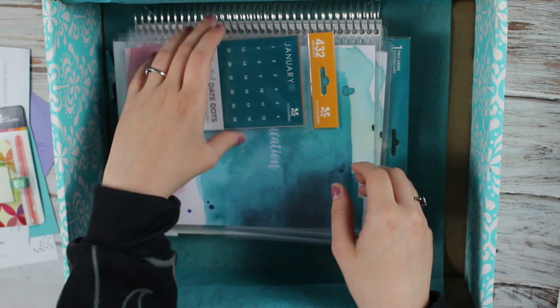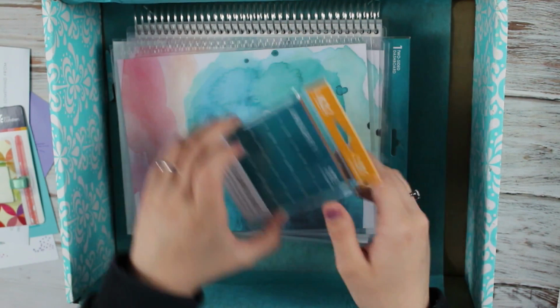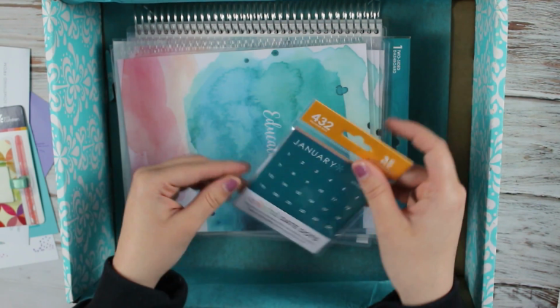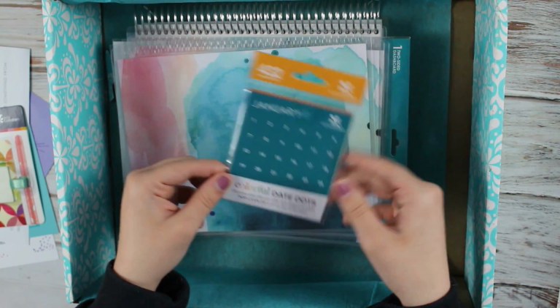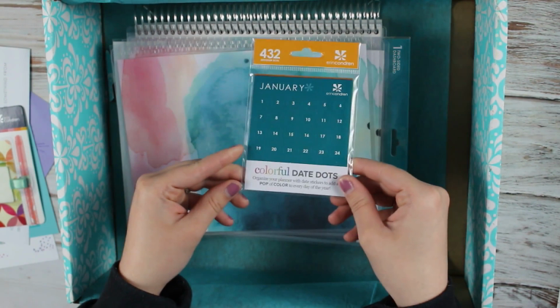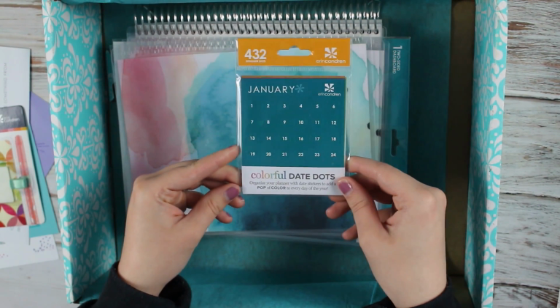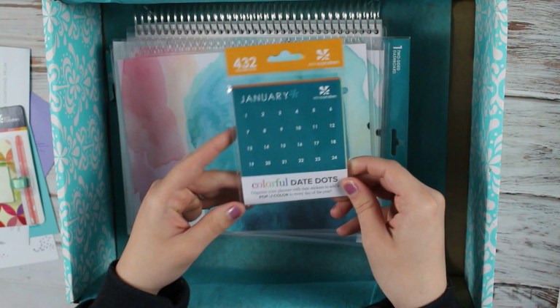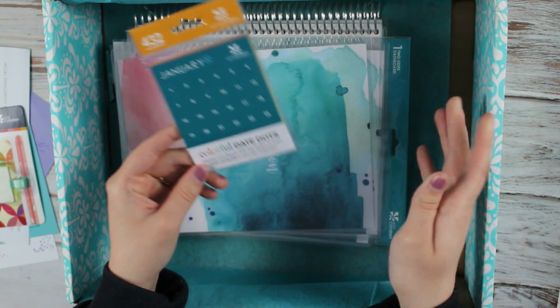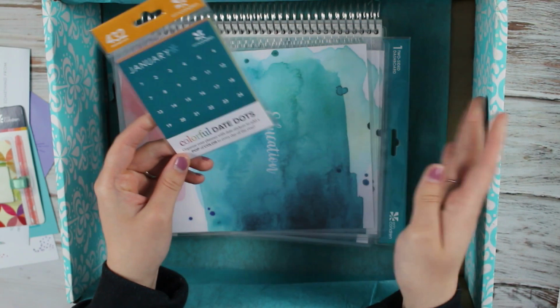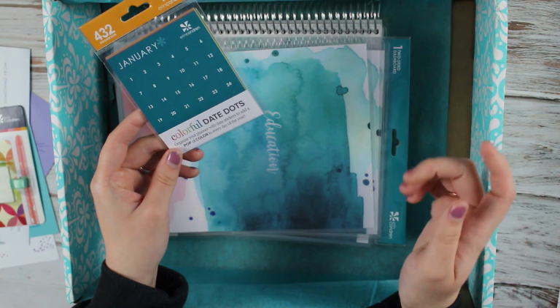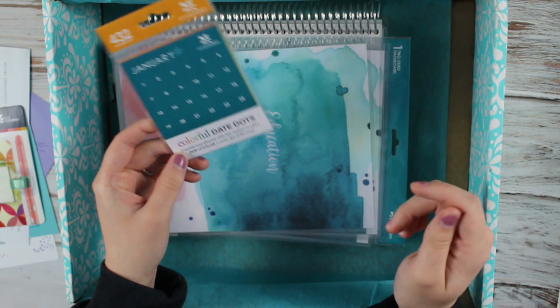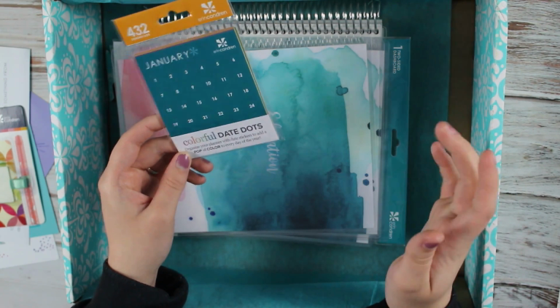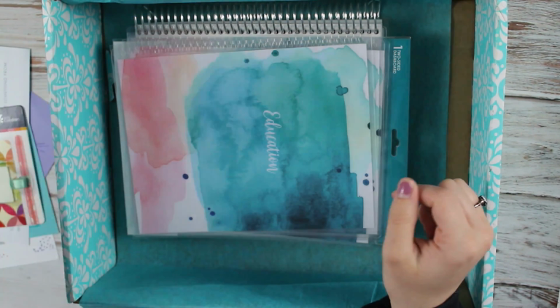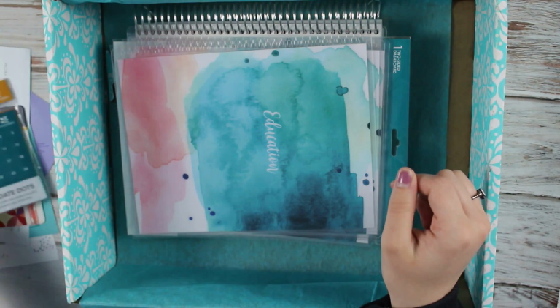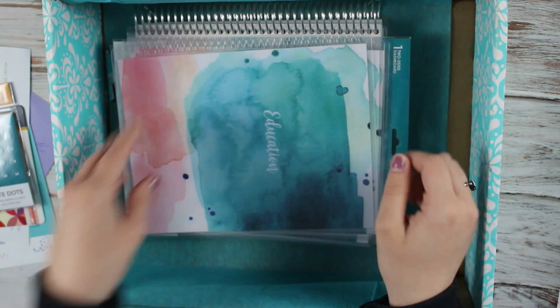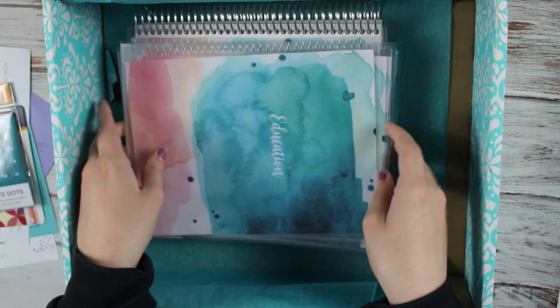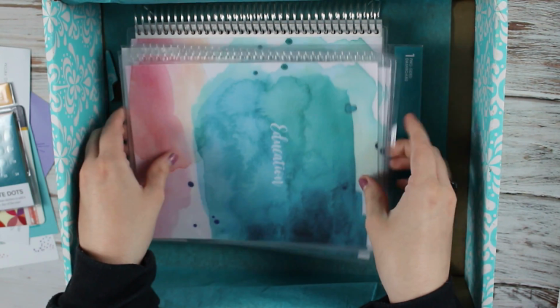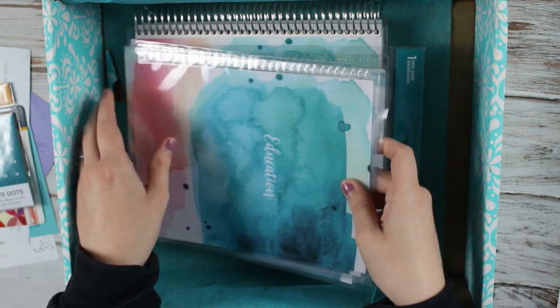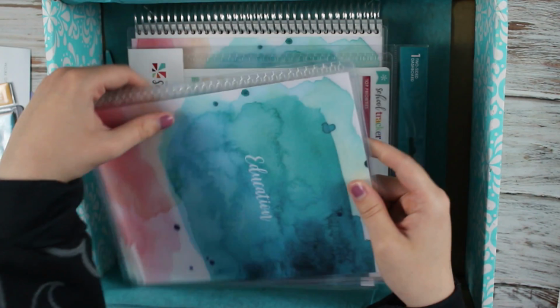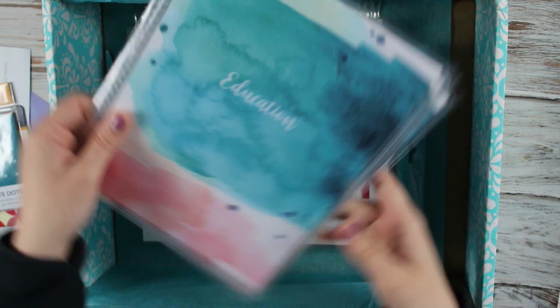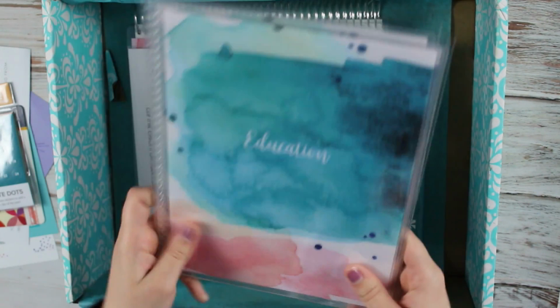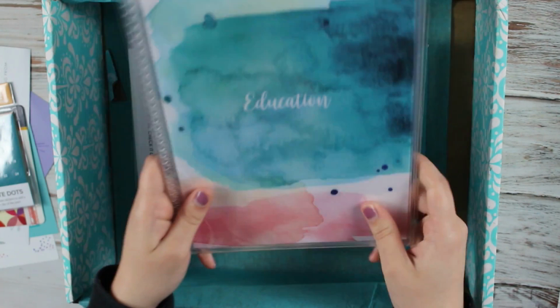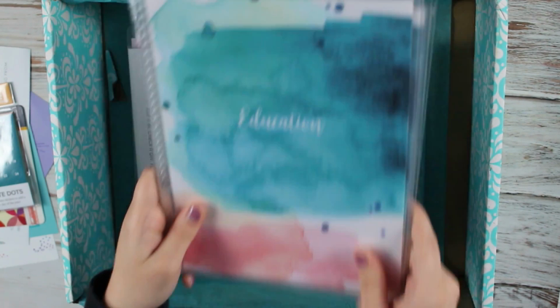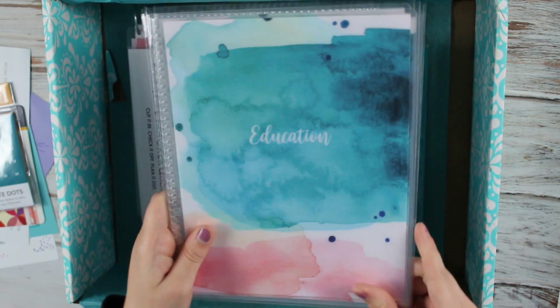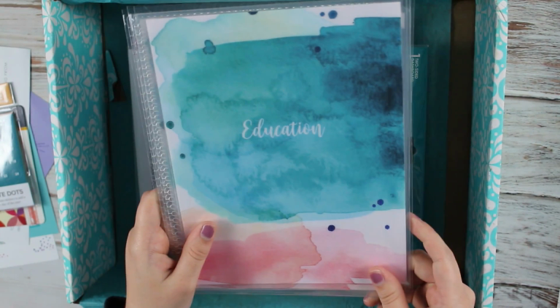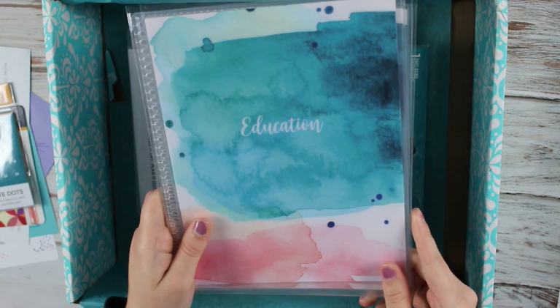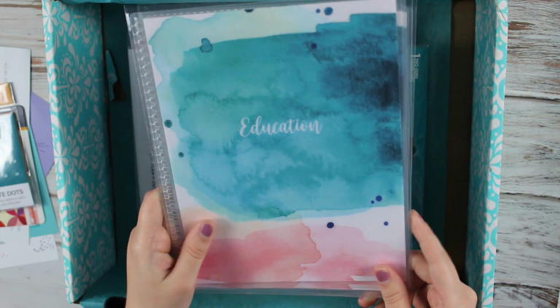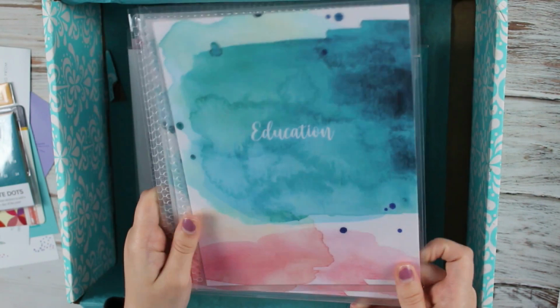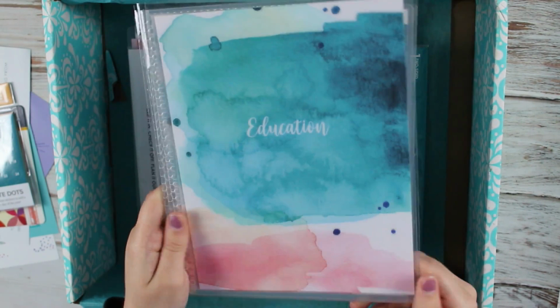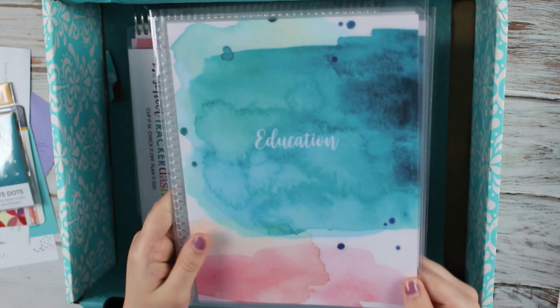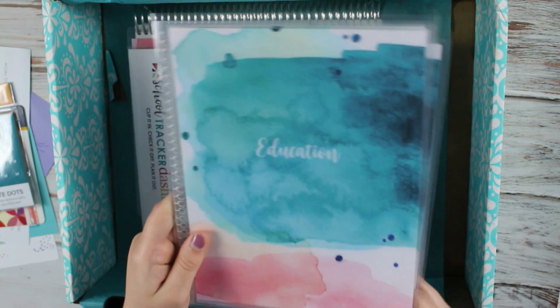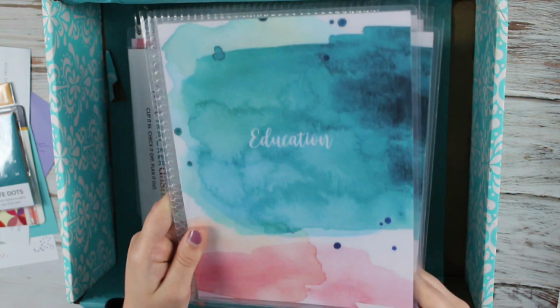Then you have your colorful date dots so you can save yourself from writing in your planner. Then I got myself some dividers since I'm a triple major.